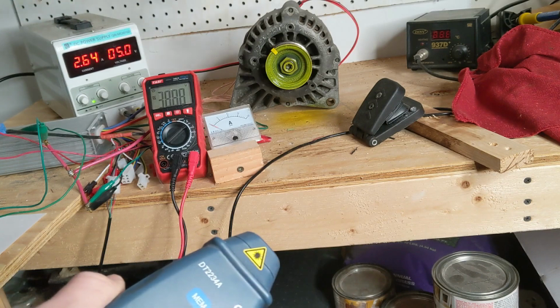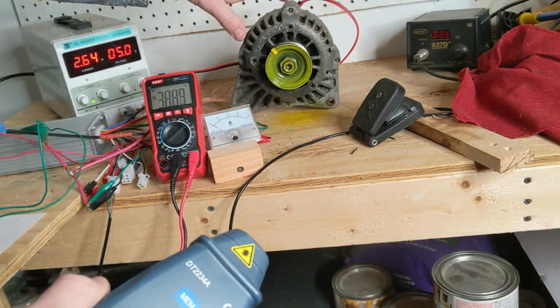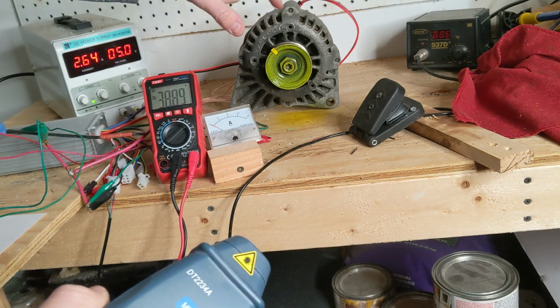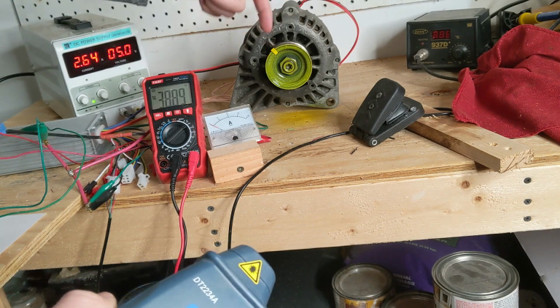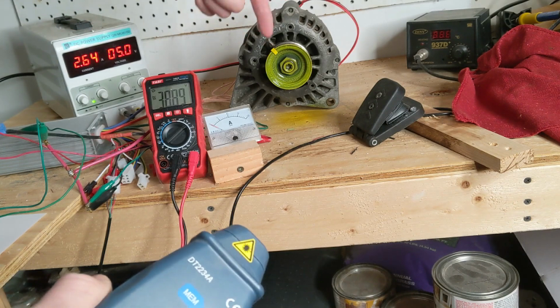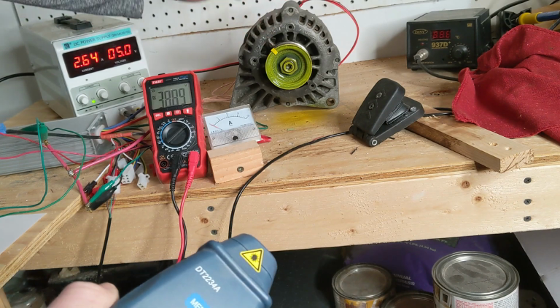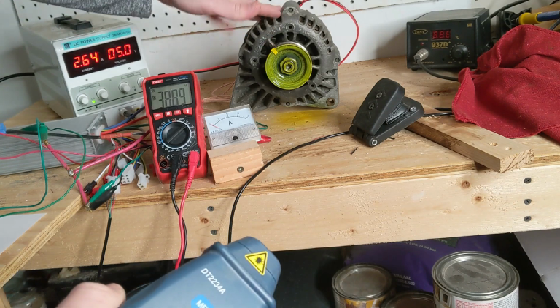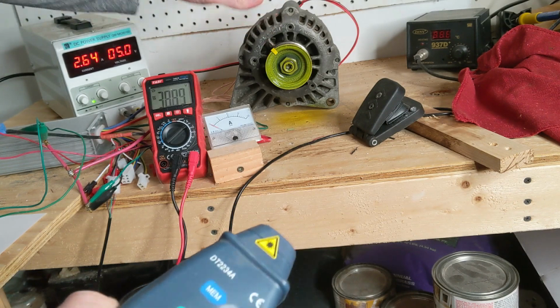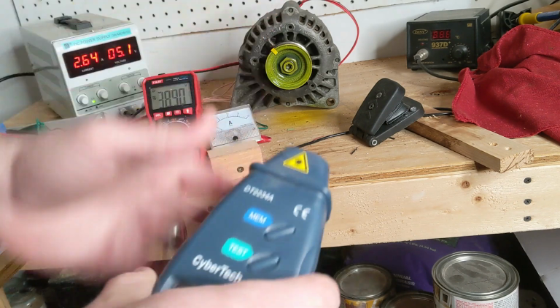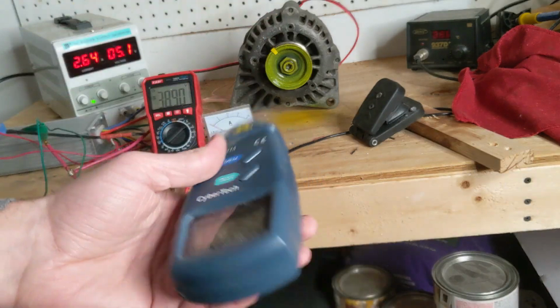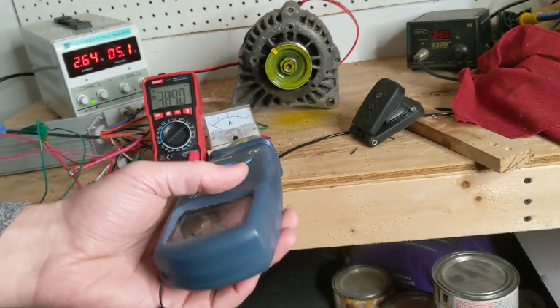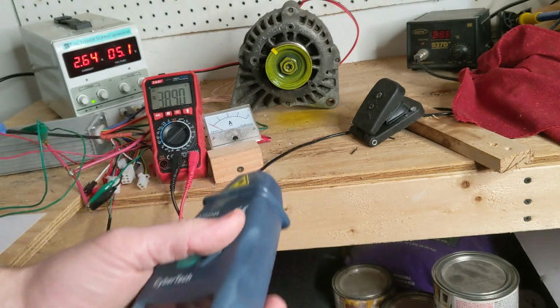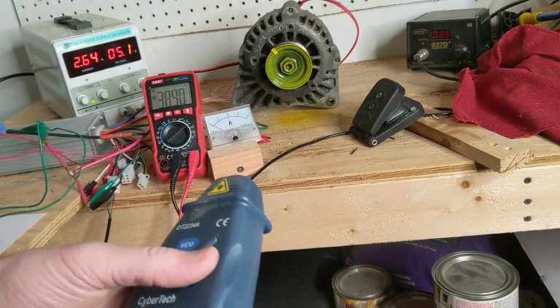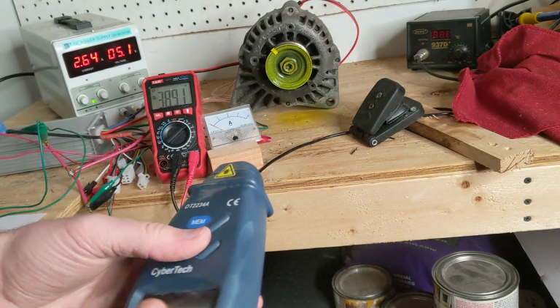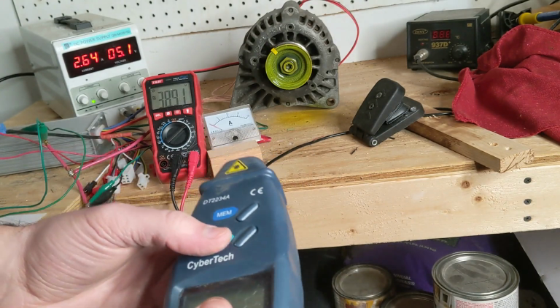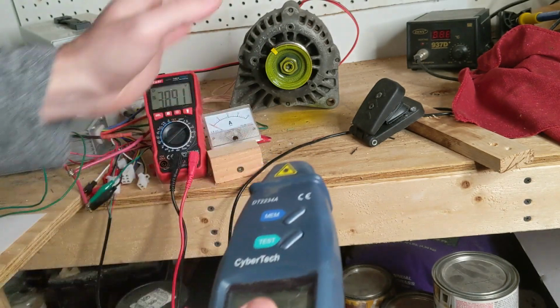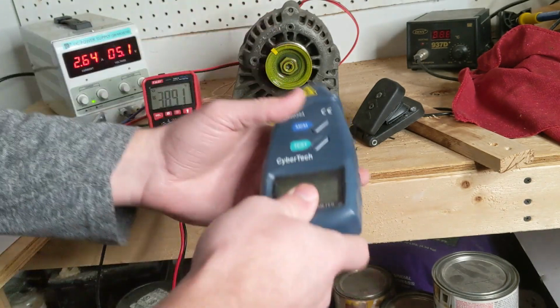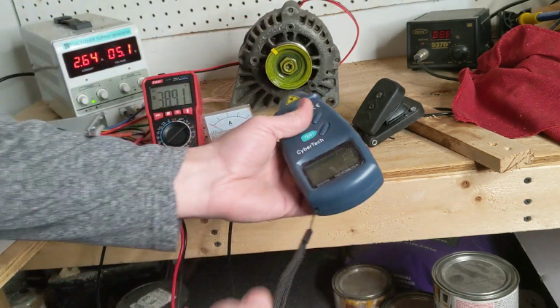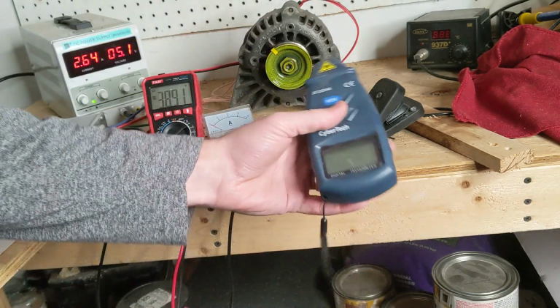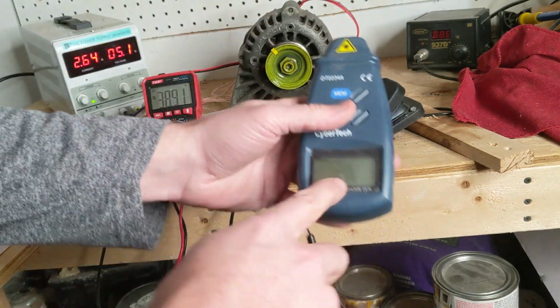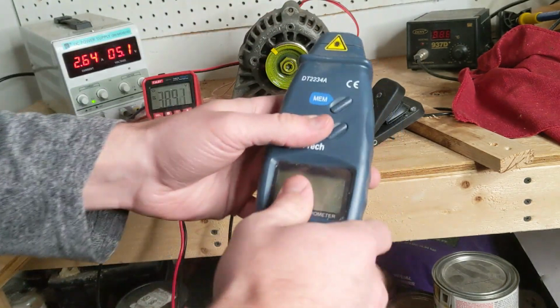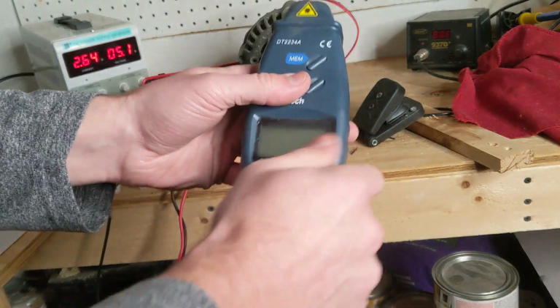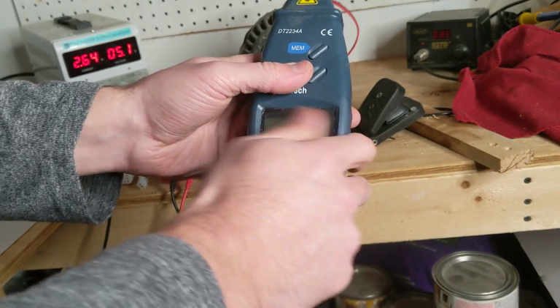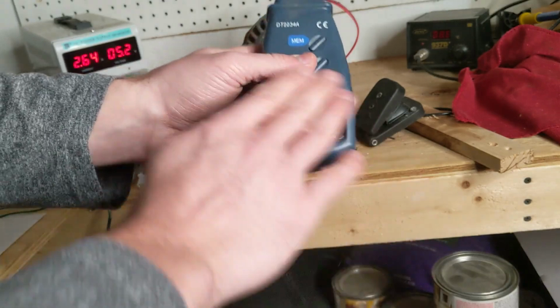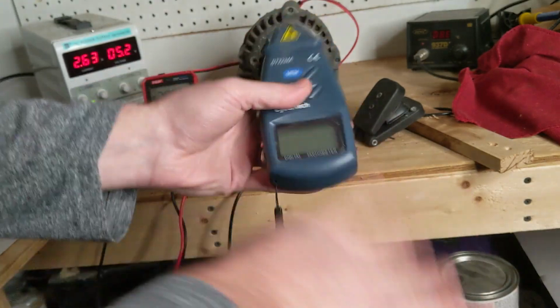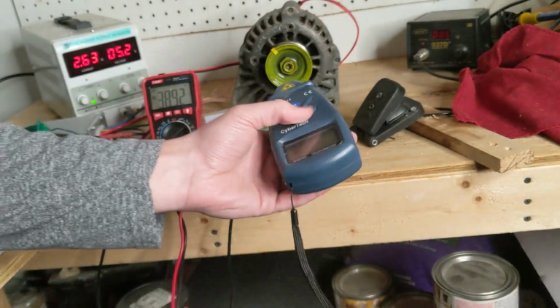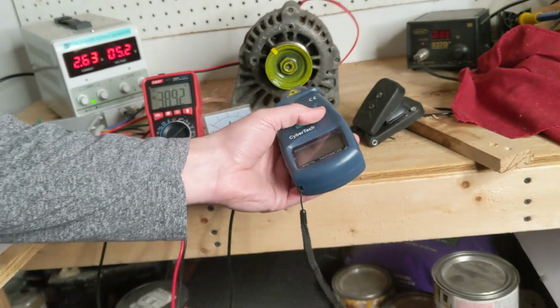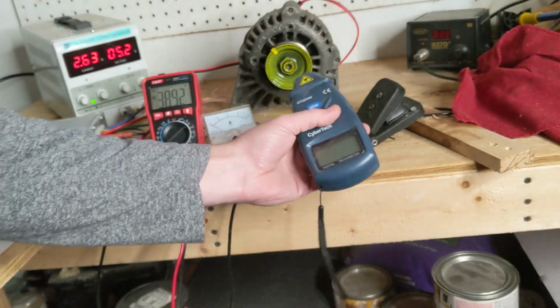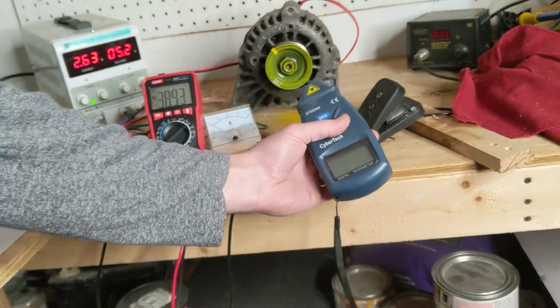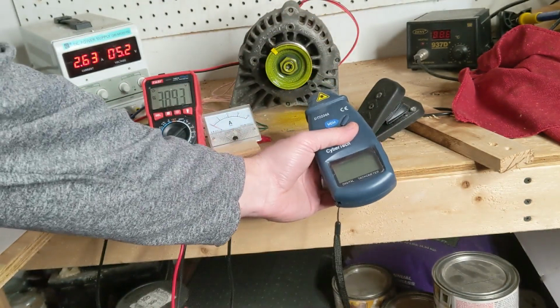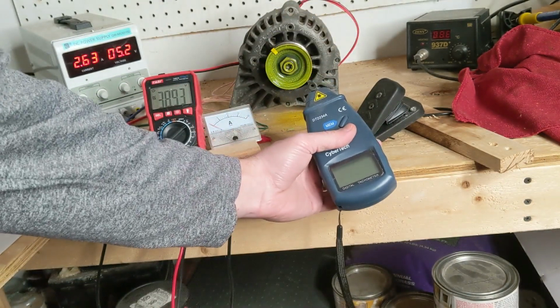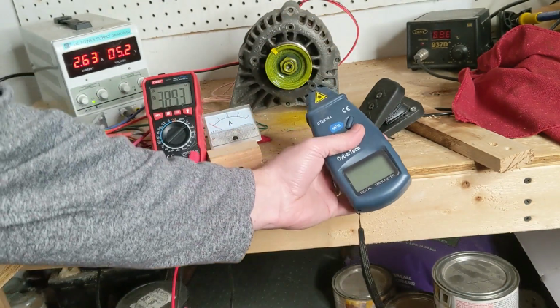I upped the voltage to about 5 volts to the armature of the alternator-converted motor. Now I'm going to try to use the tachometer and measure the RPM.